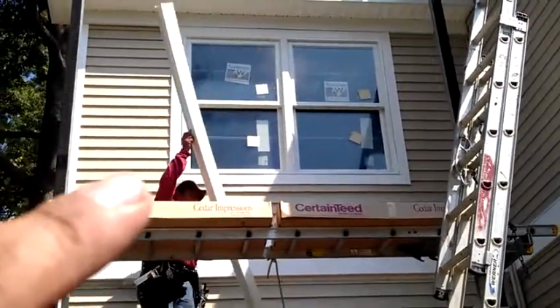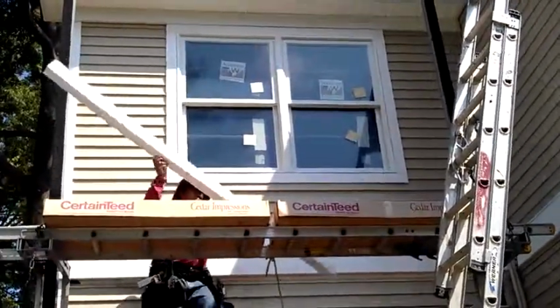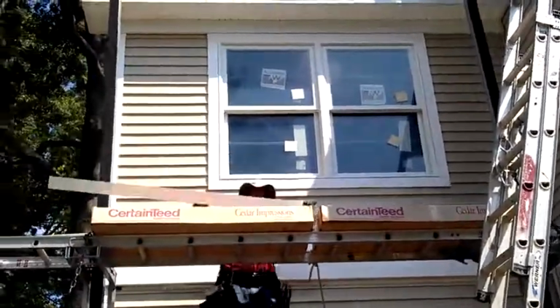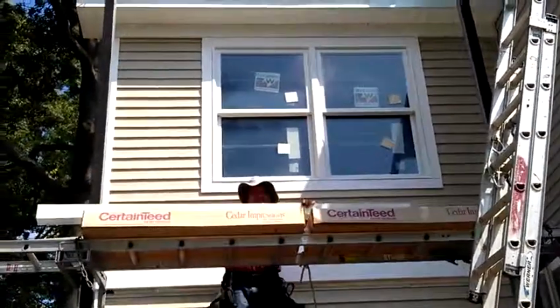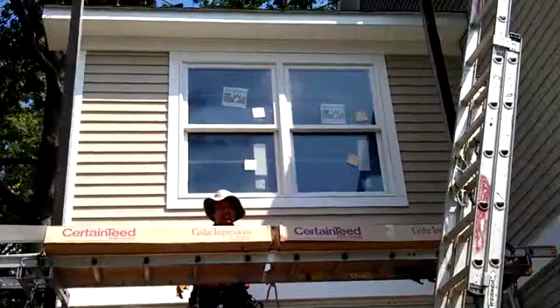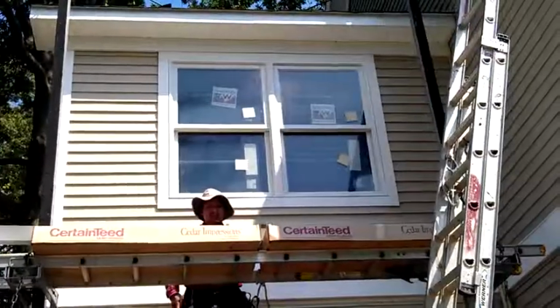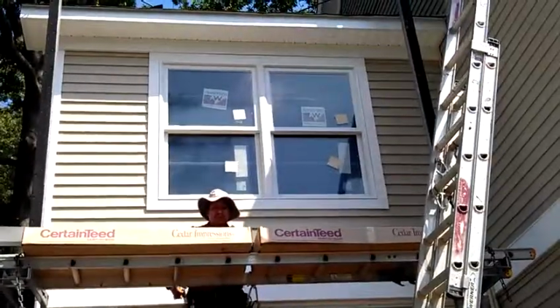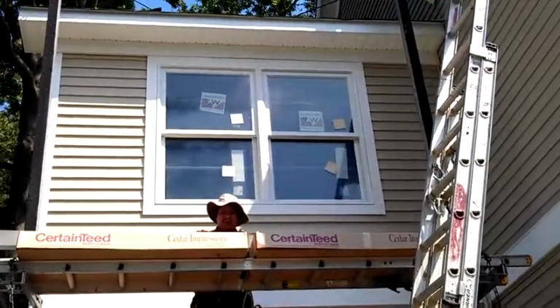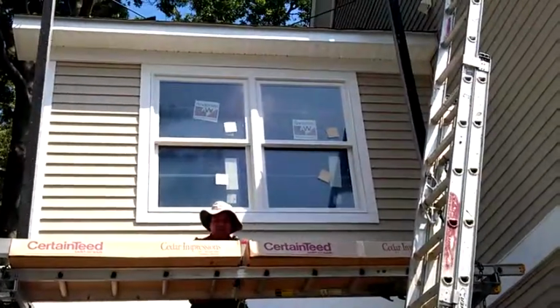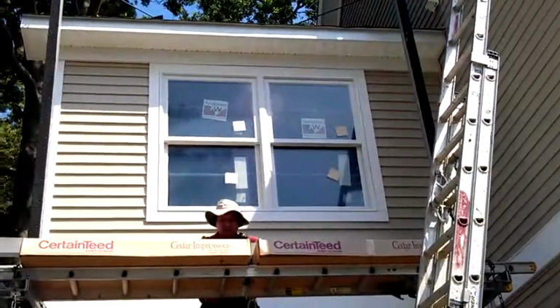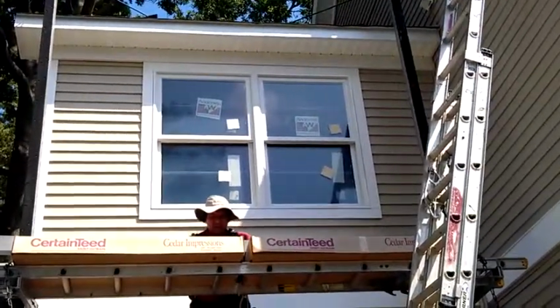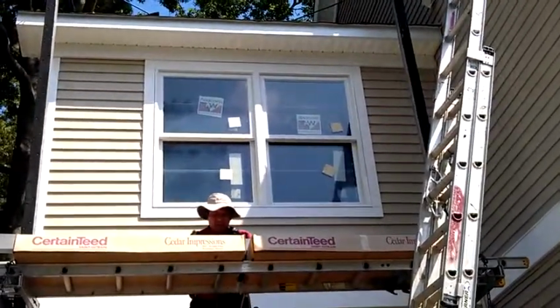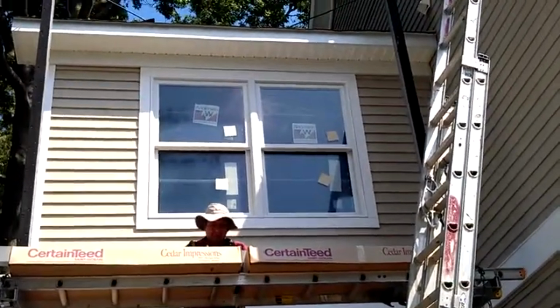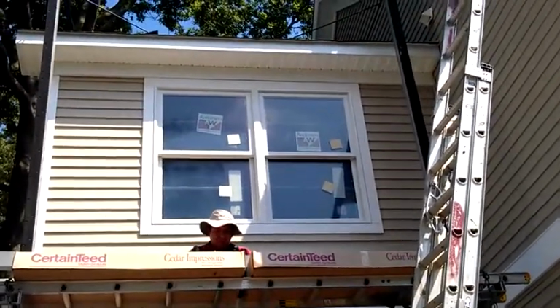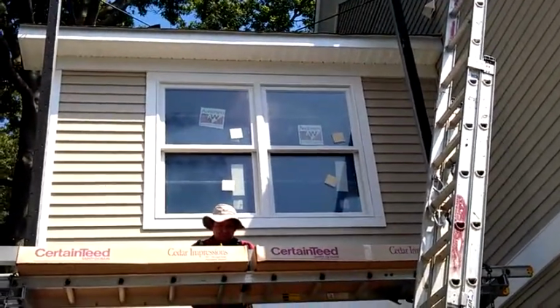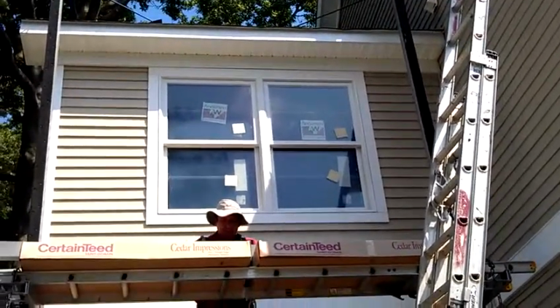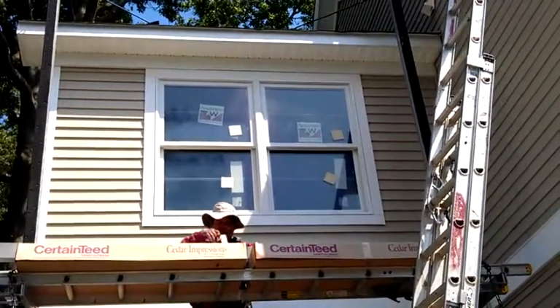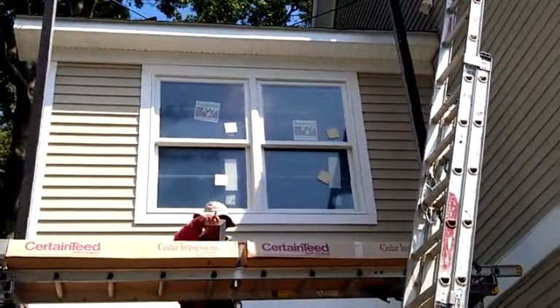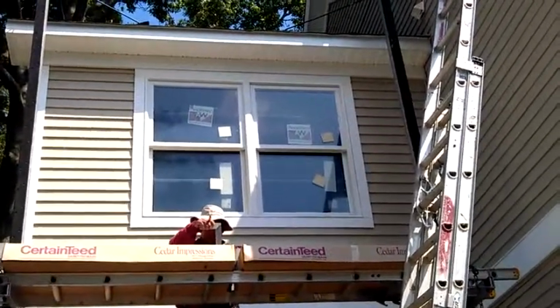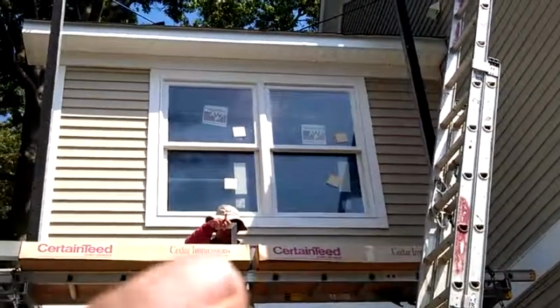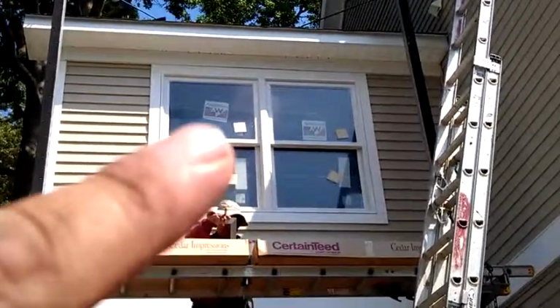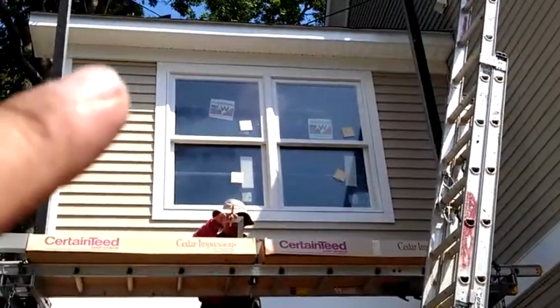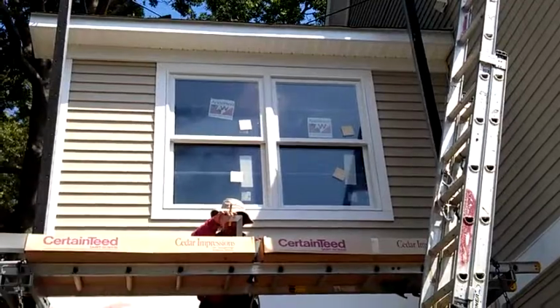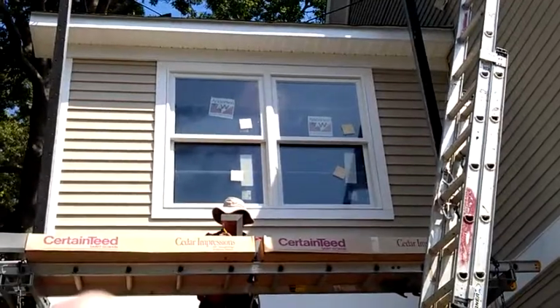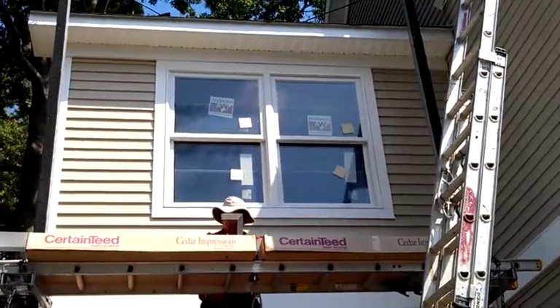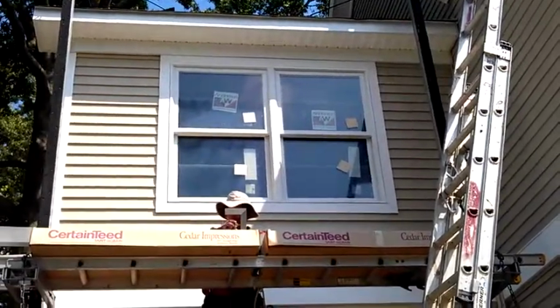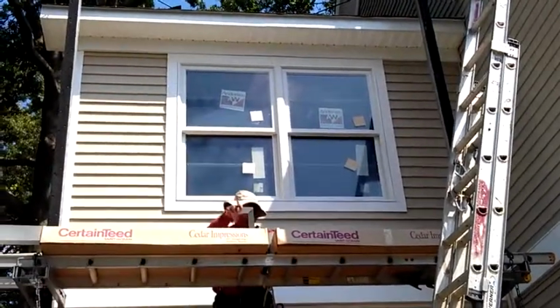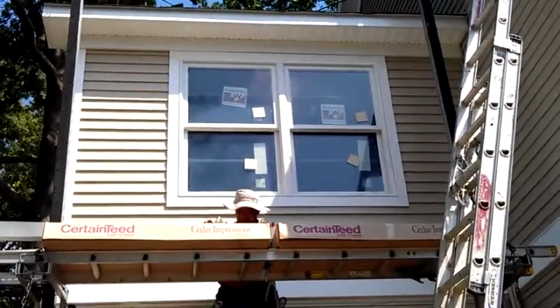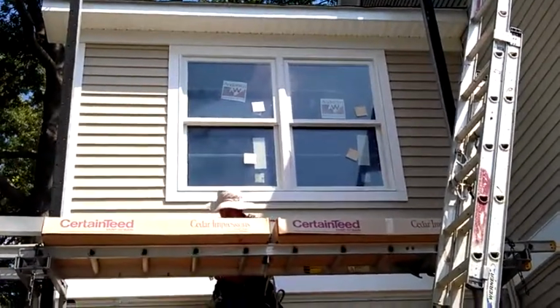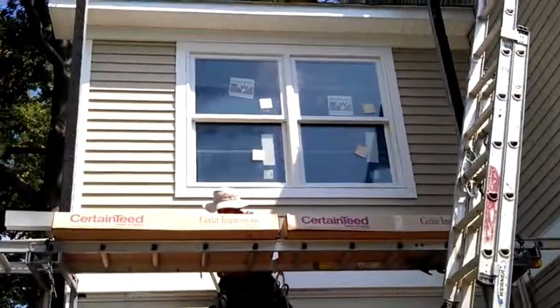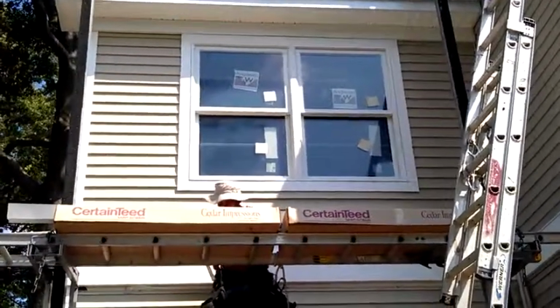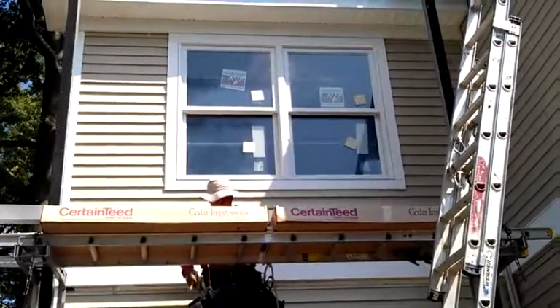What happened is when you don't pay attention, you put on the raw material by mistake — and it happens. So we're going to take out the siding and re-put the cedar shake.